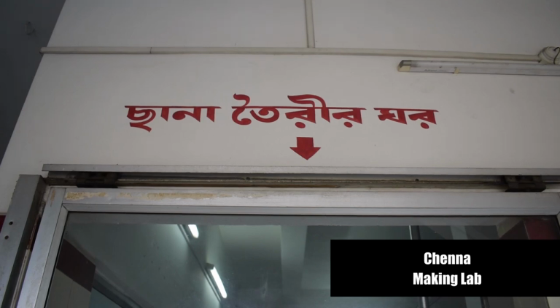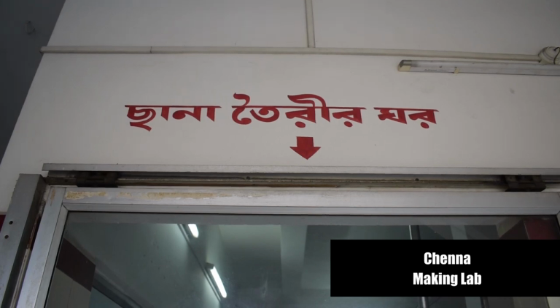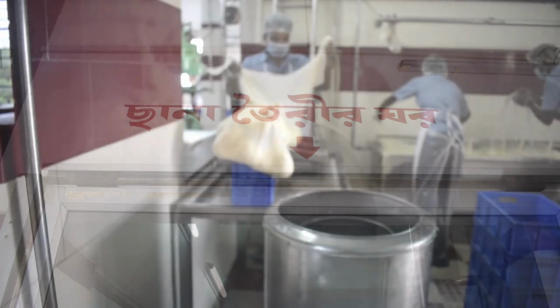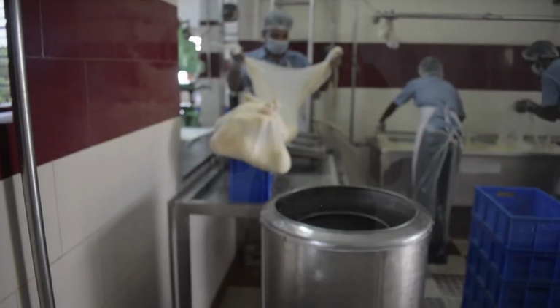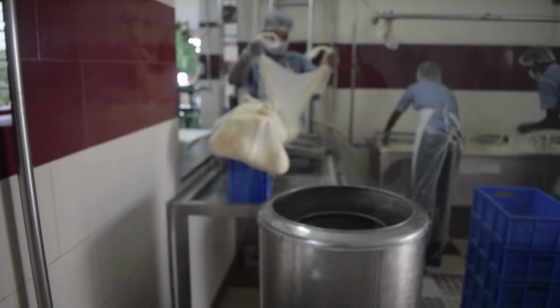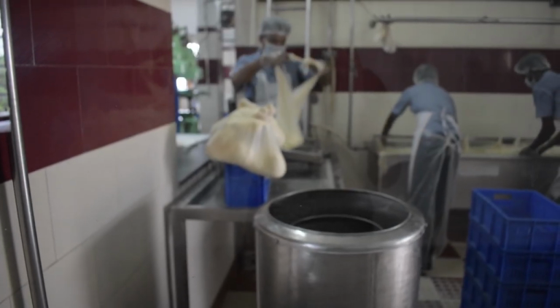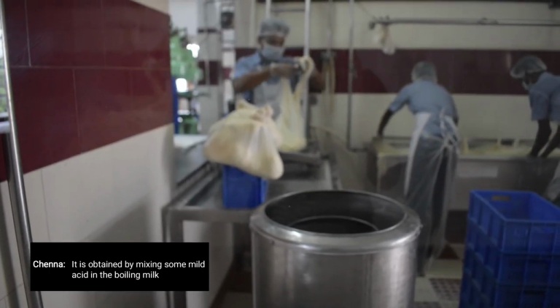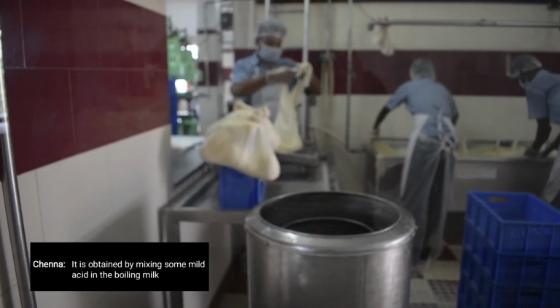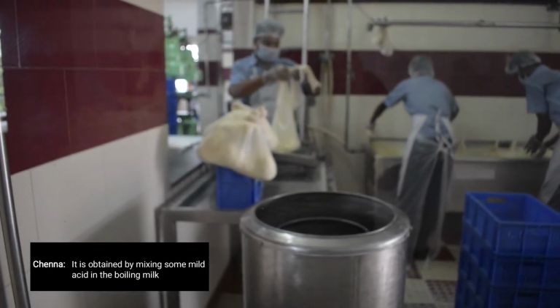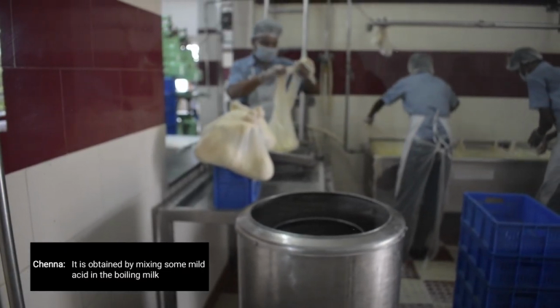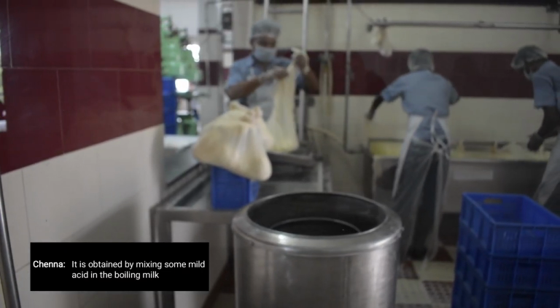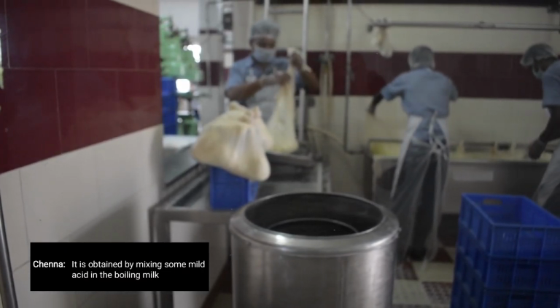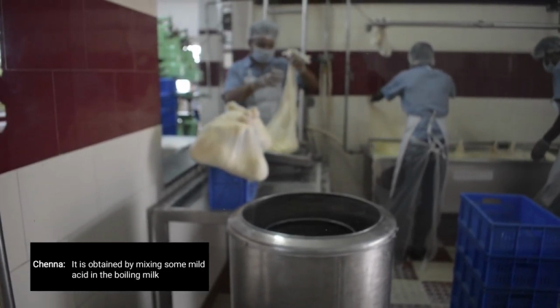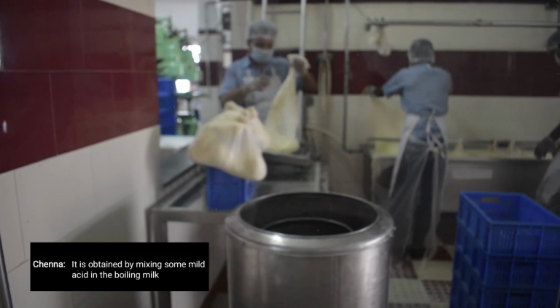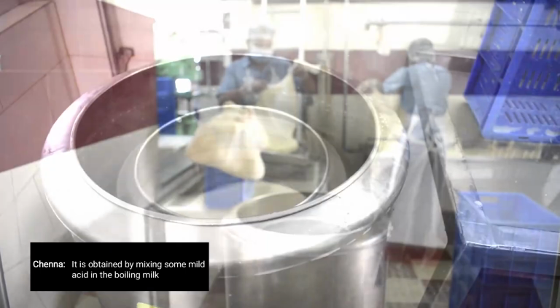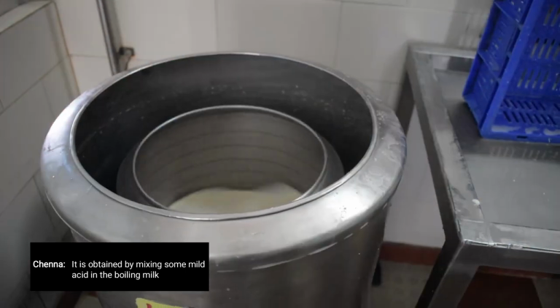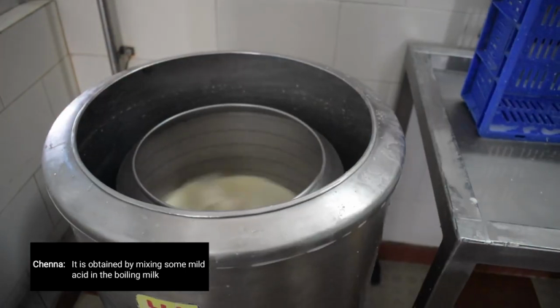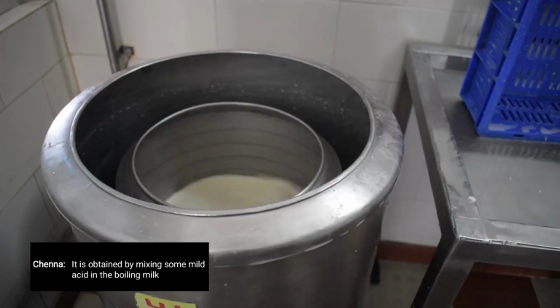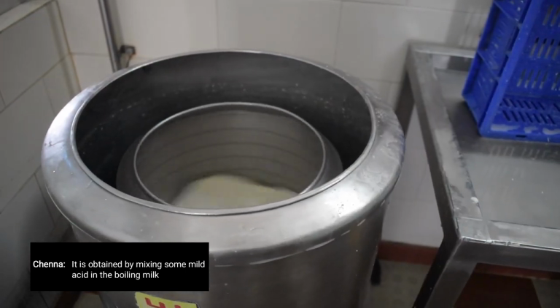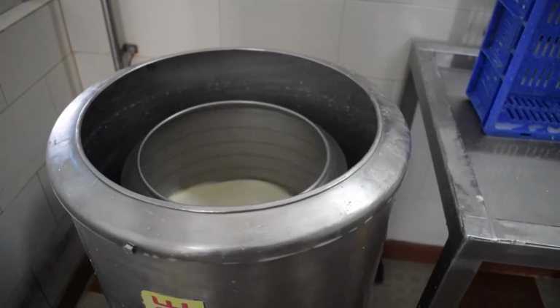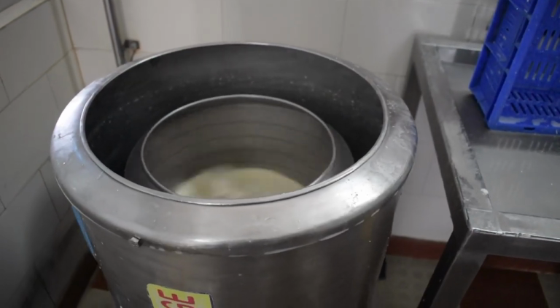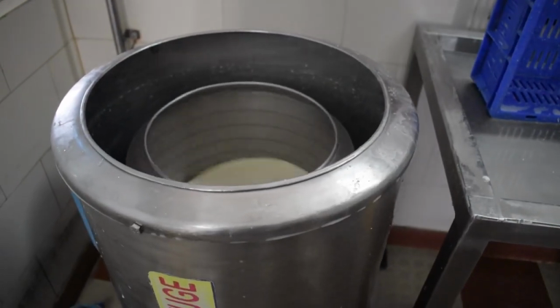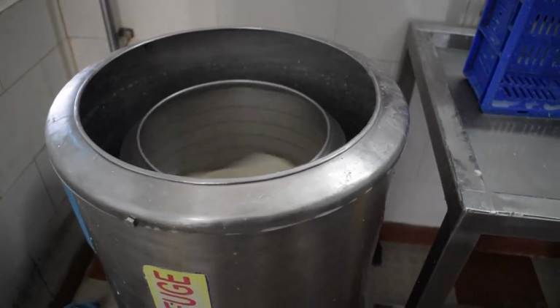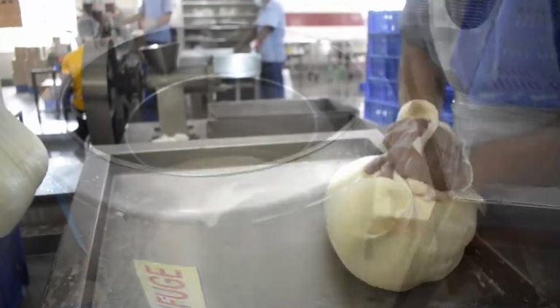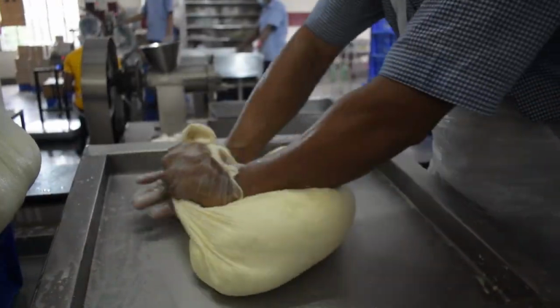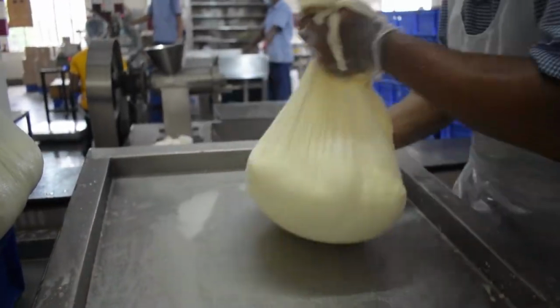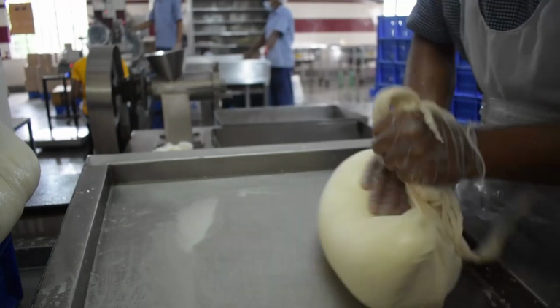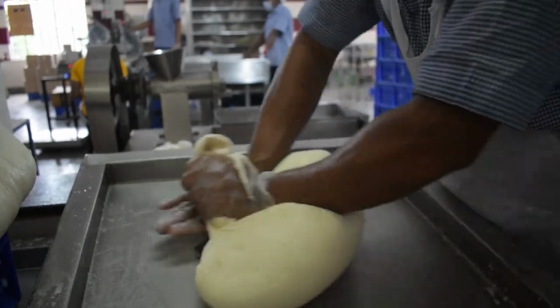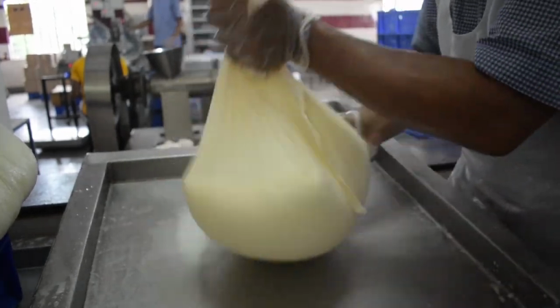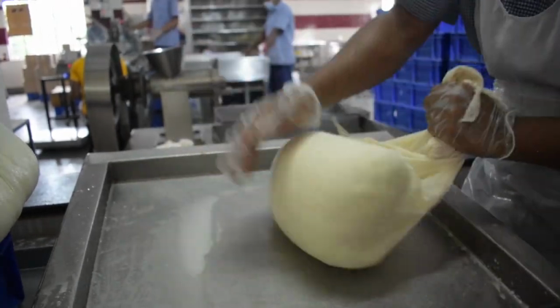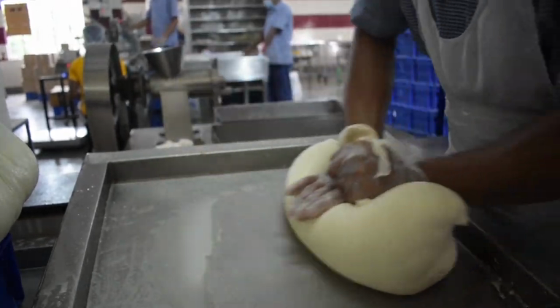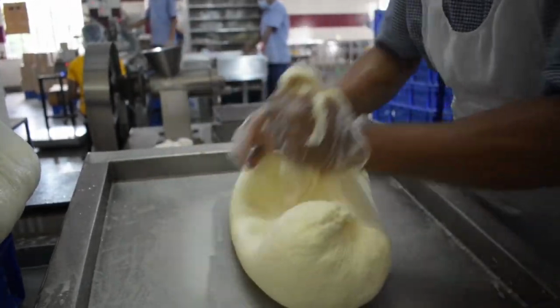Roshagulla starts with boiling the cold milk and obtaining chena from the milk in the chena-making lab. Excess water is then drained out from the chena after taking it out from the chena cooling tank.